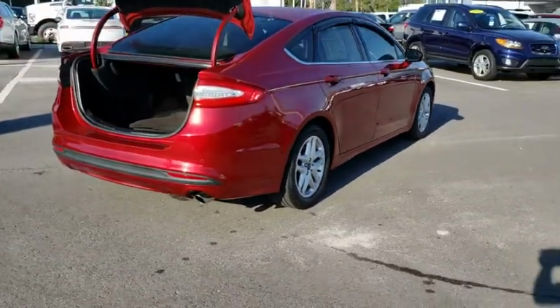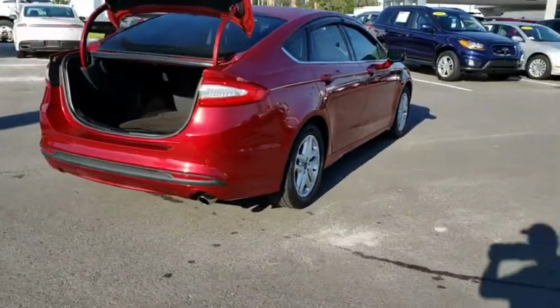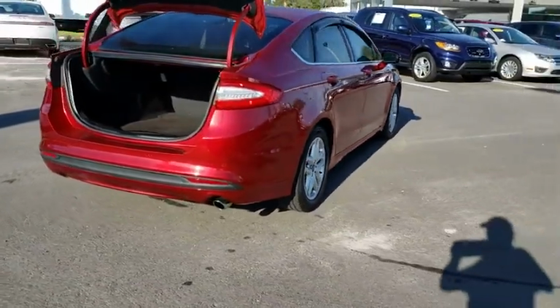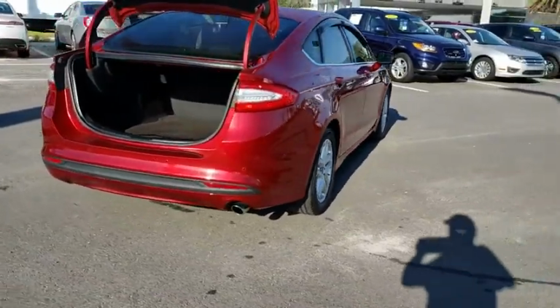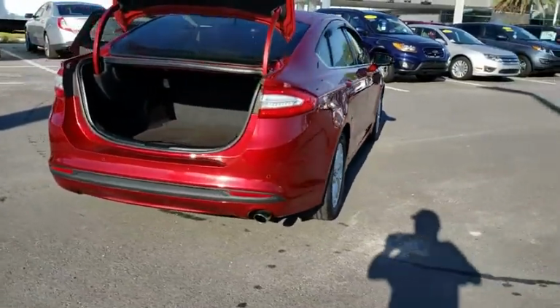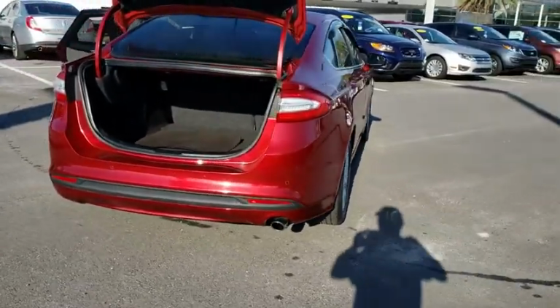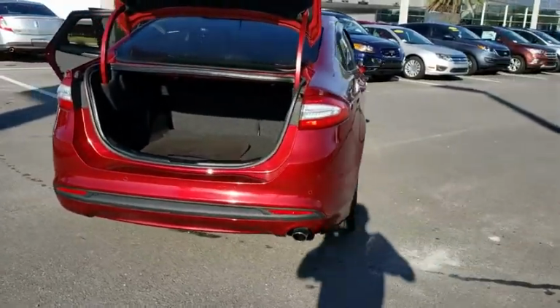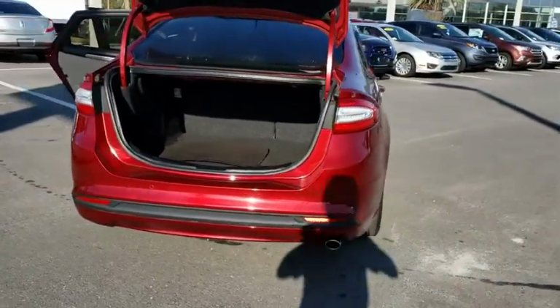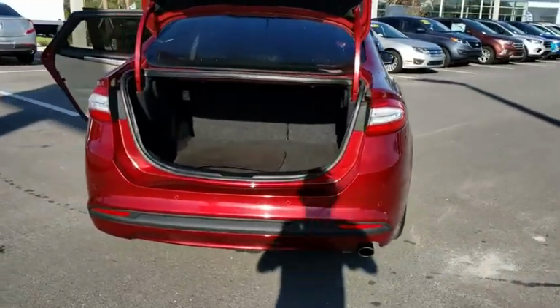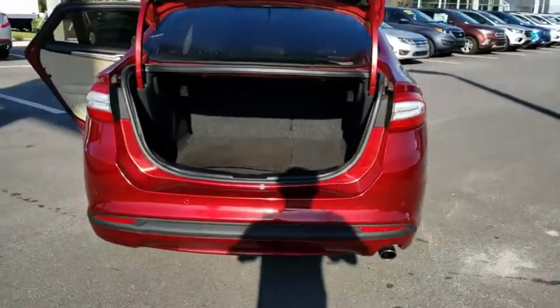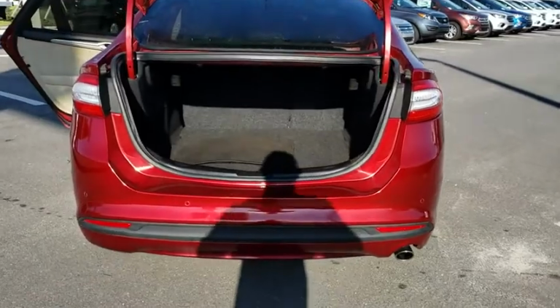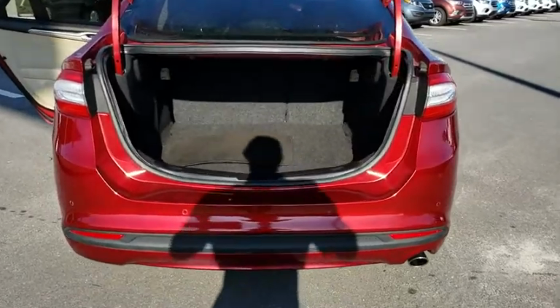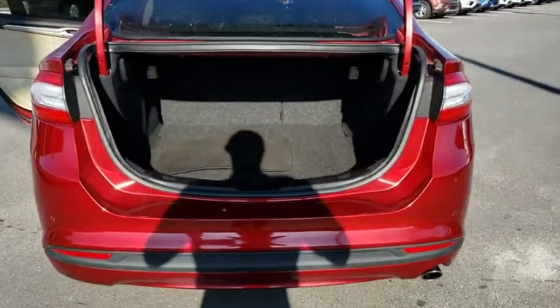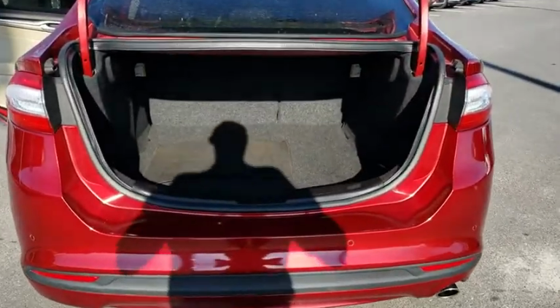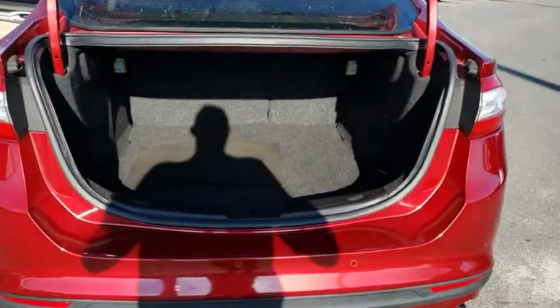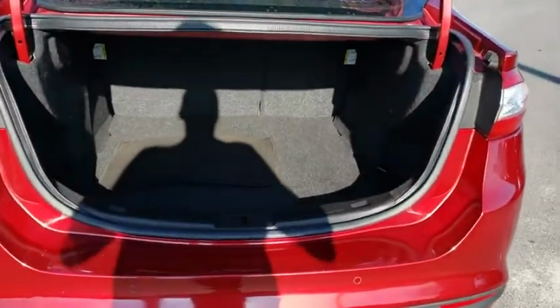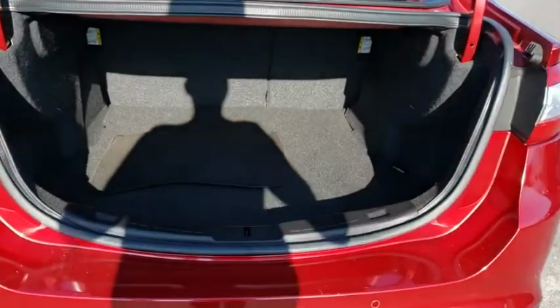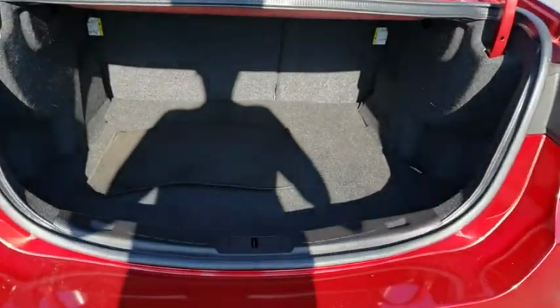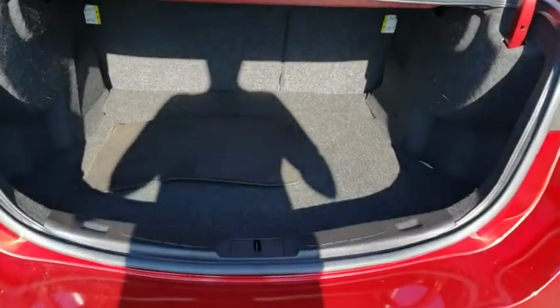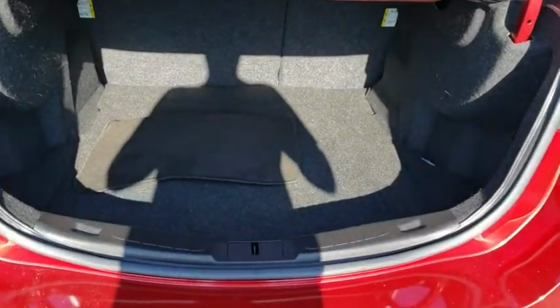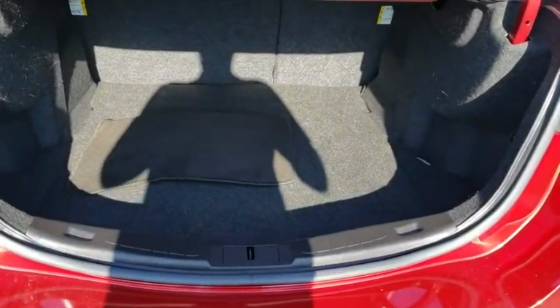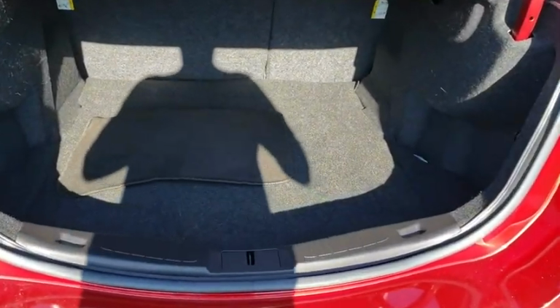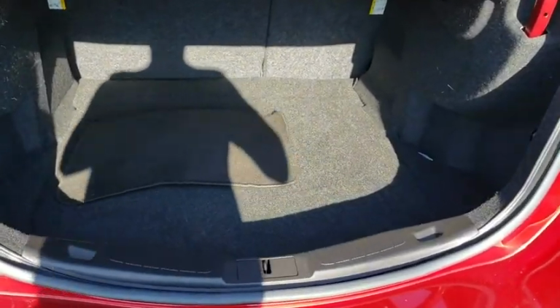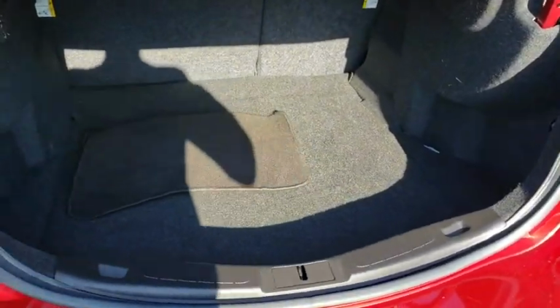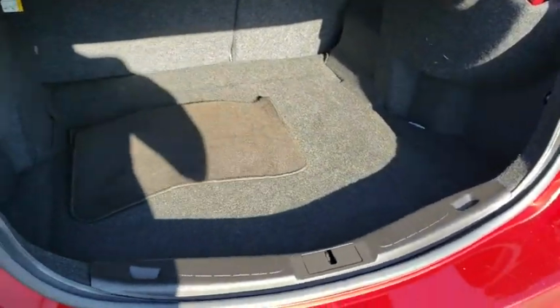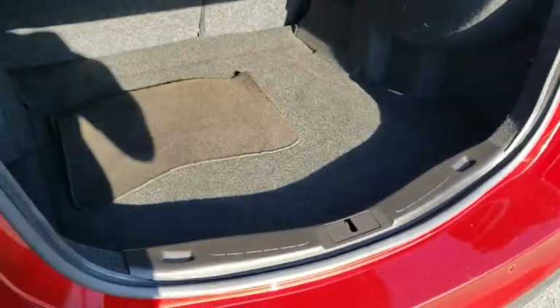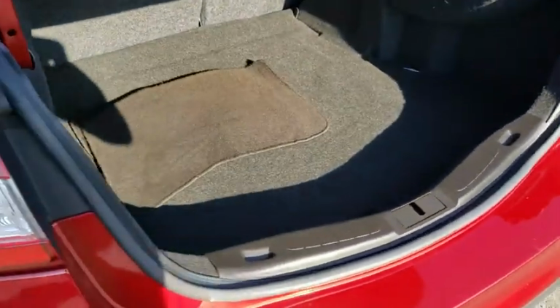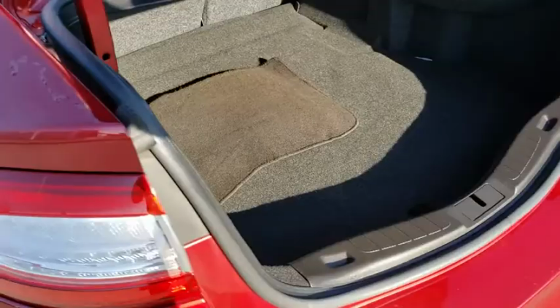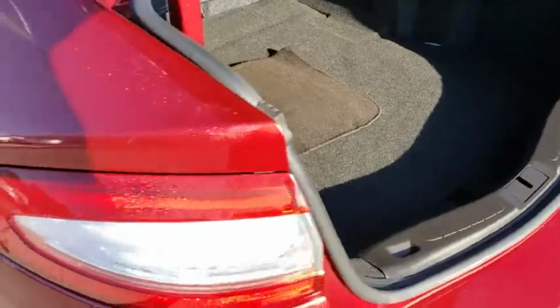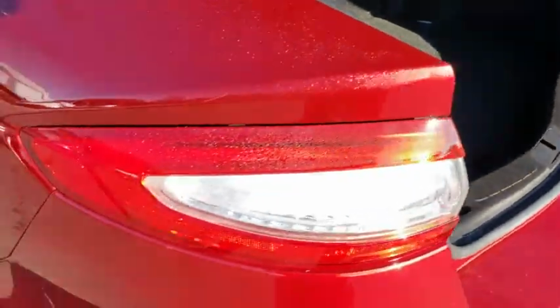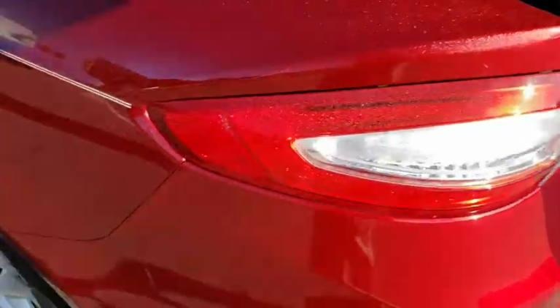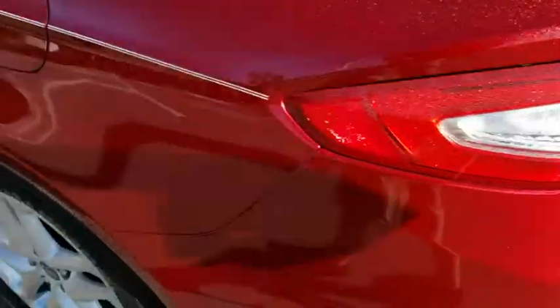Stability control, power passenger seats, keyless entry, steering wheel audio control, anti-lock braking system, backup camera, traction control, Bluetooth.